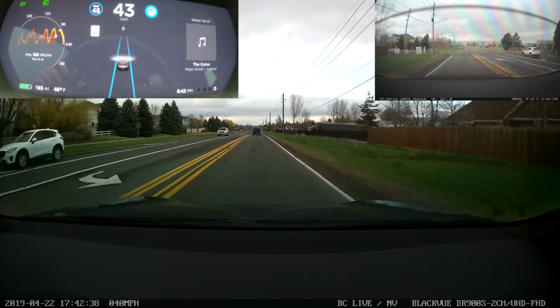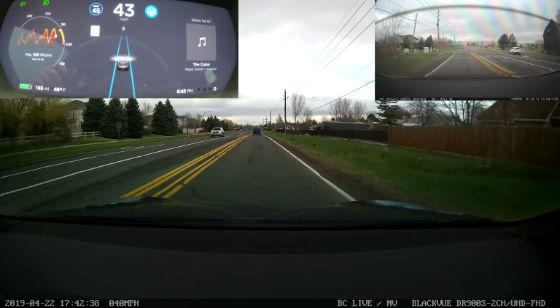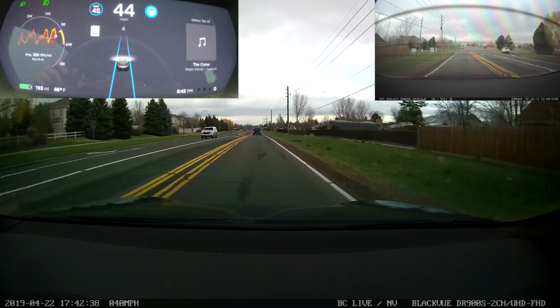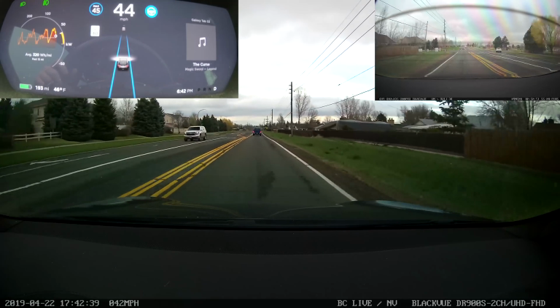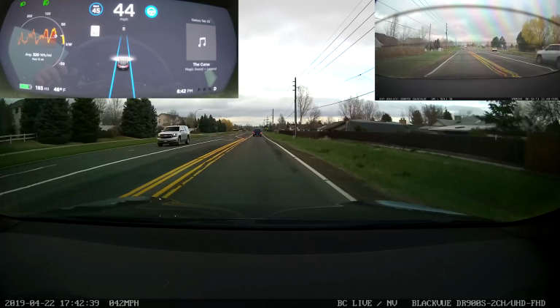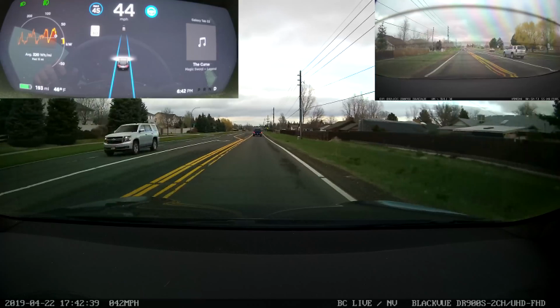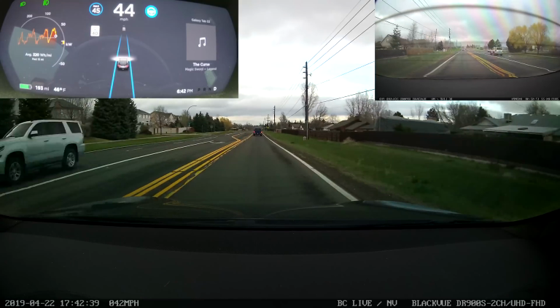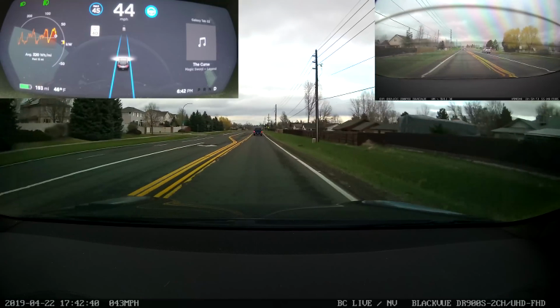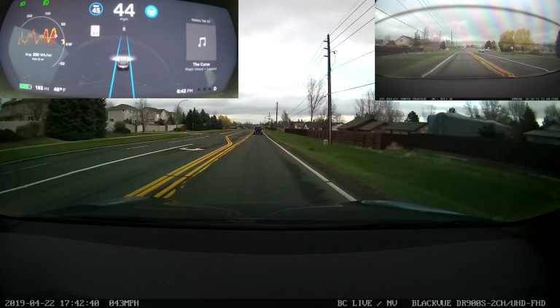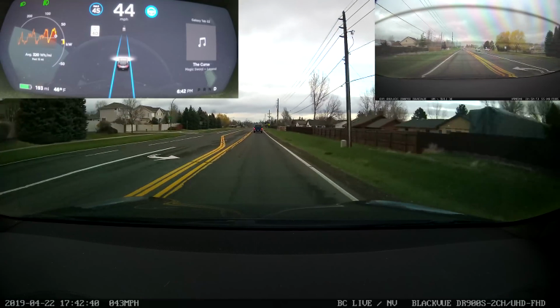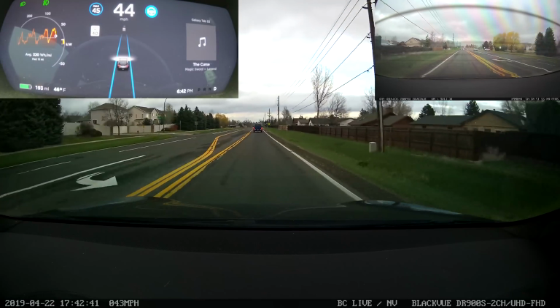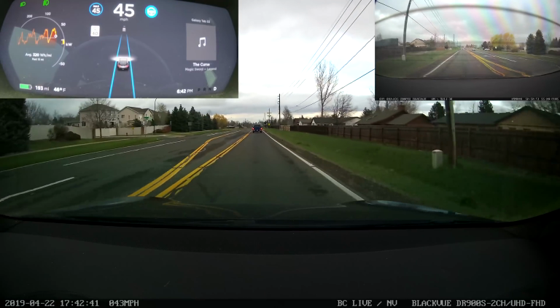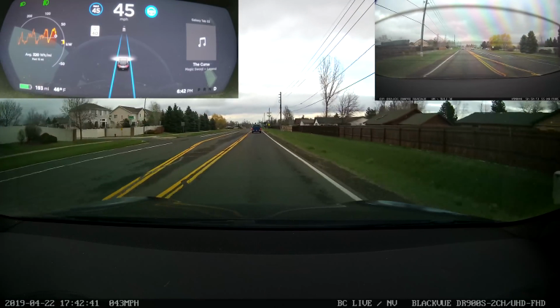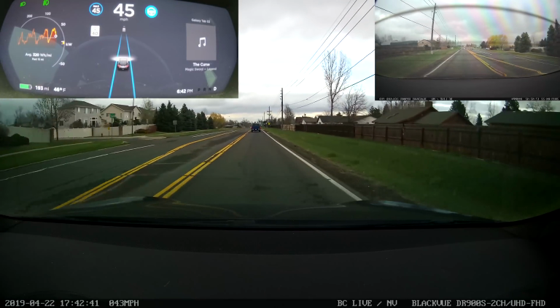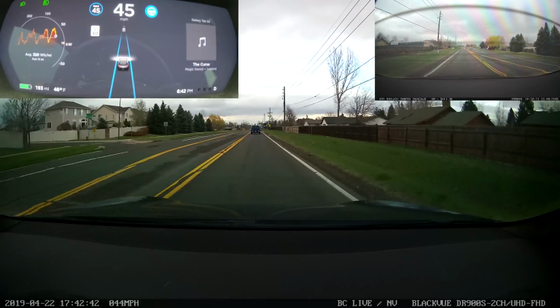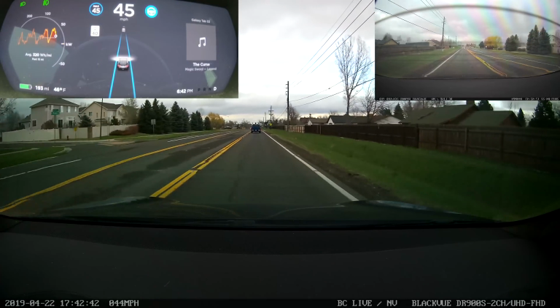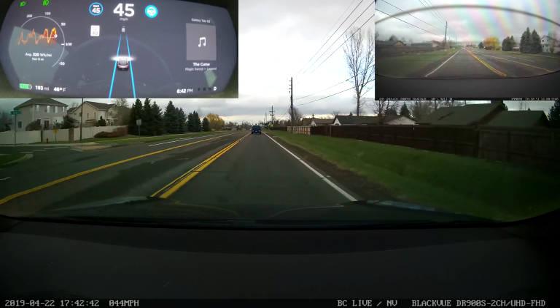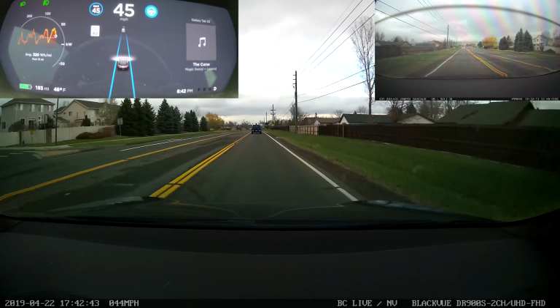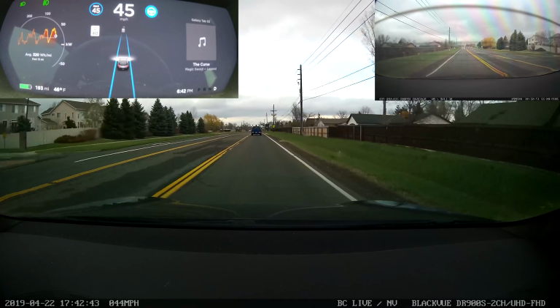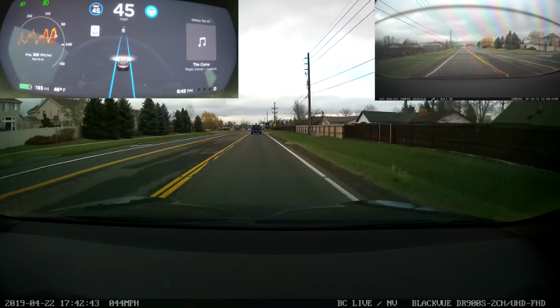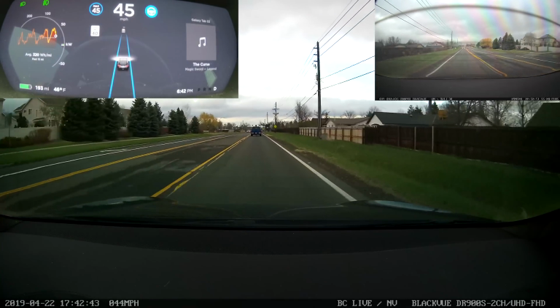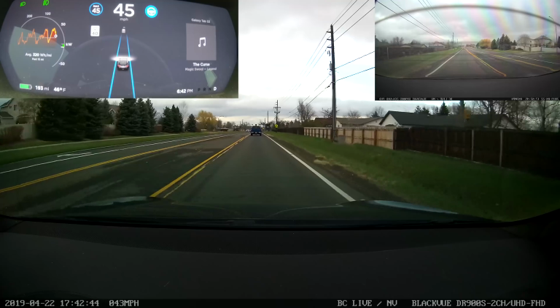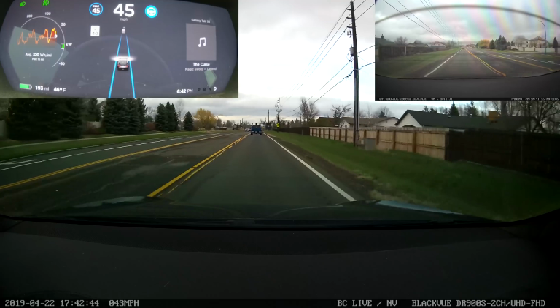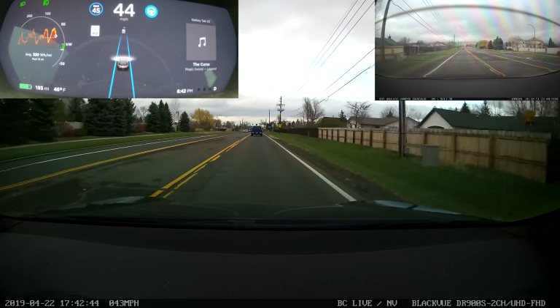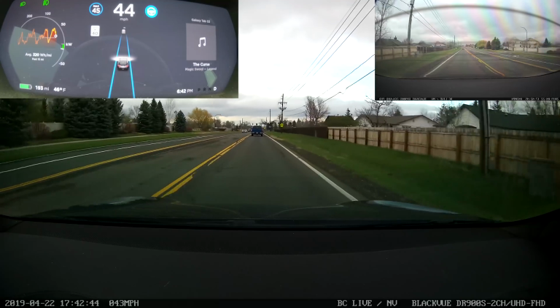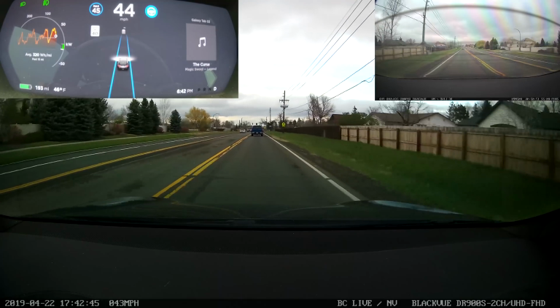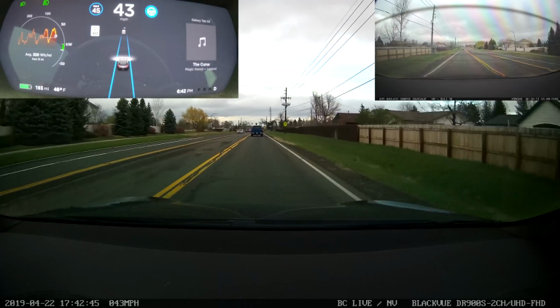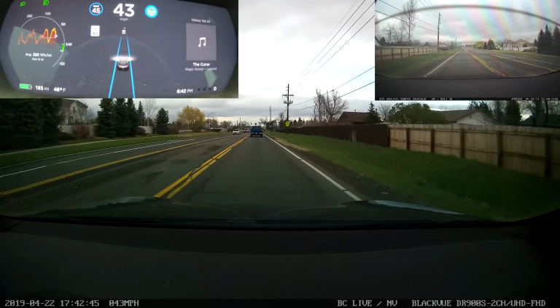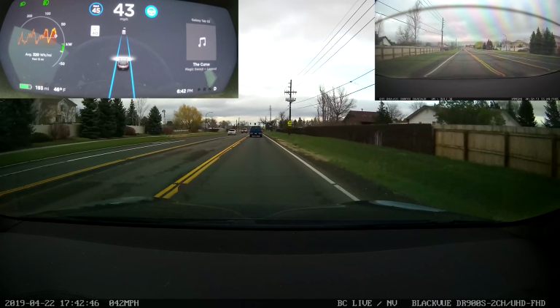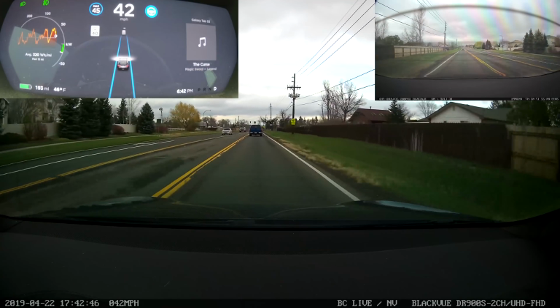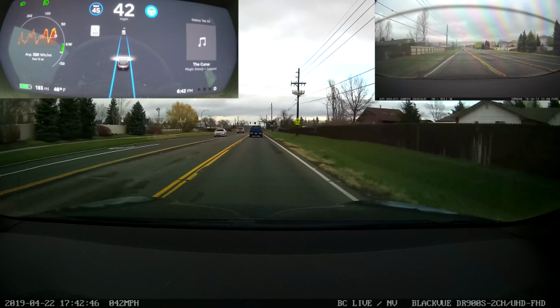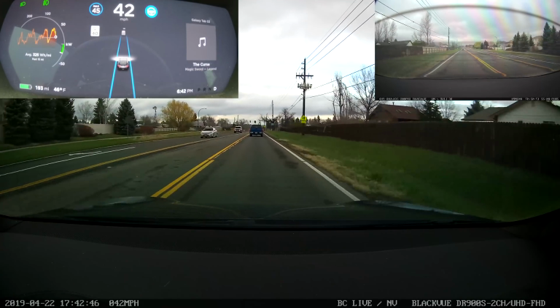So this is the standard loop that we used to do, and I'm just doing one quick test of this and then the next video will be testing out the No Confirm and Navigate on Autopilot.